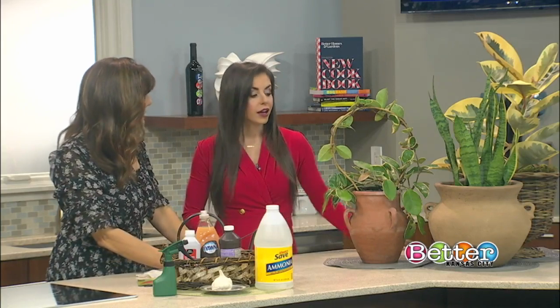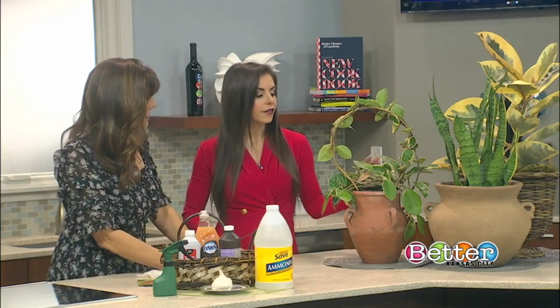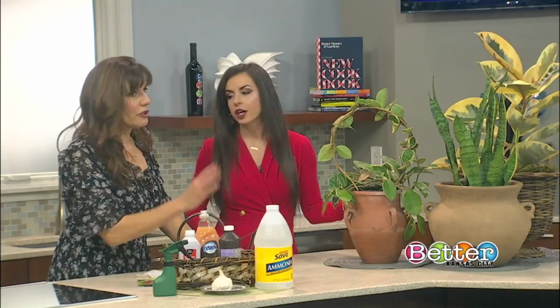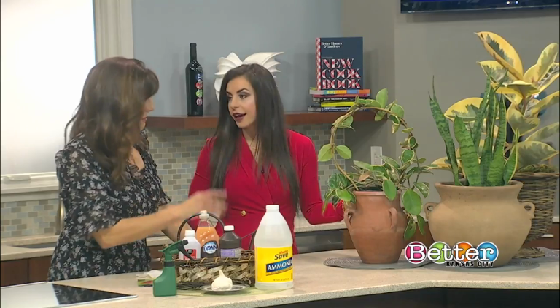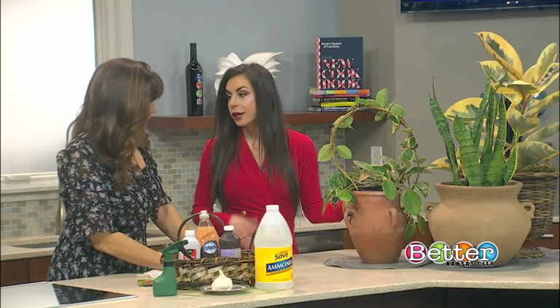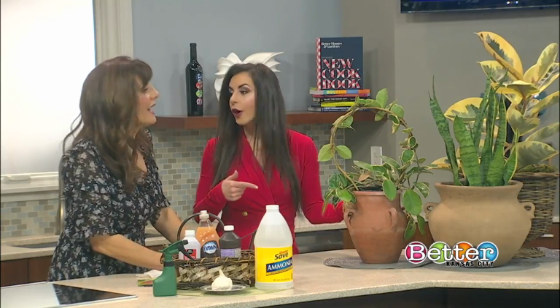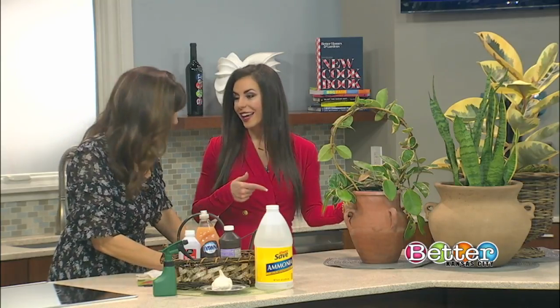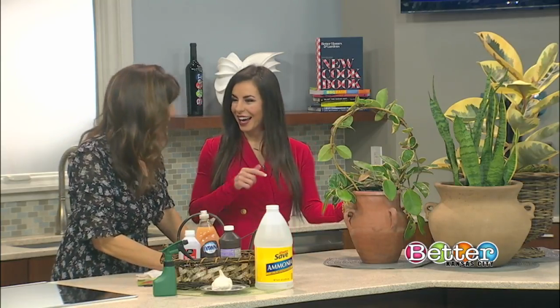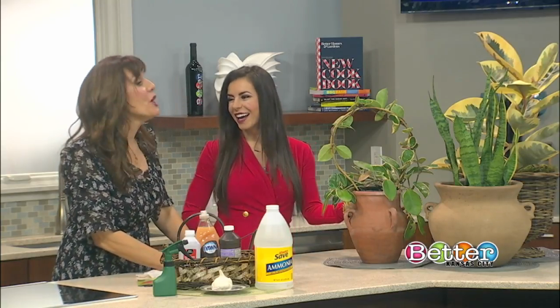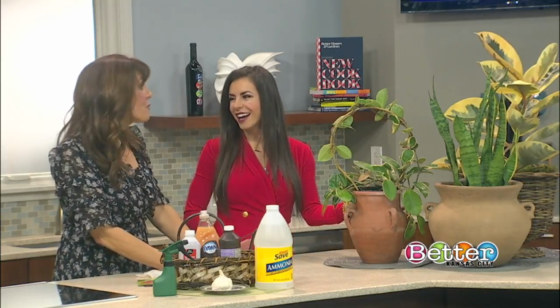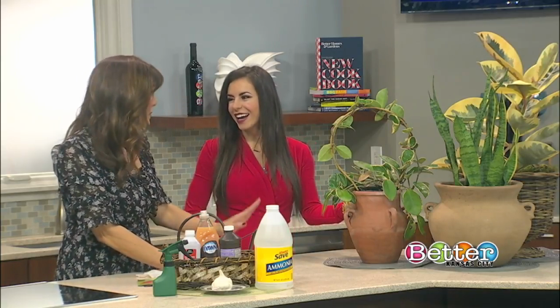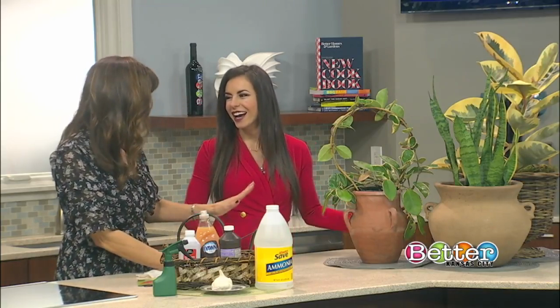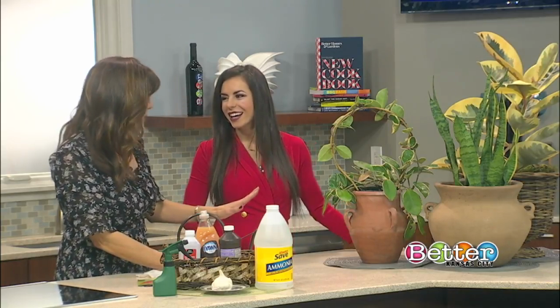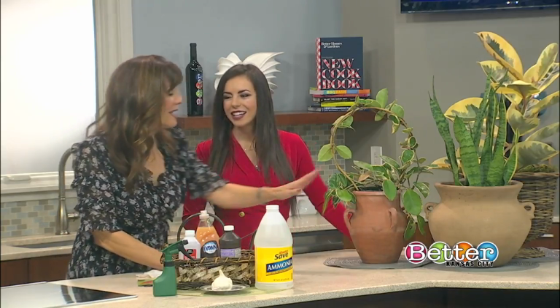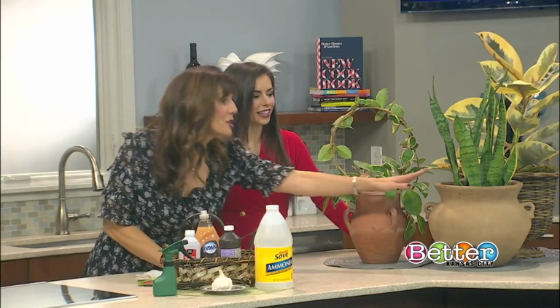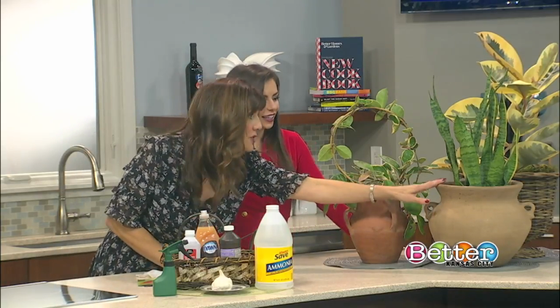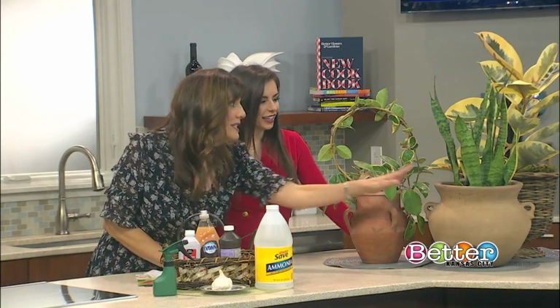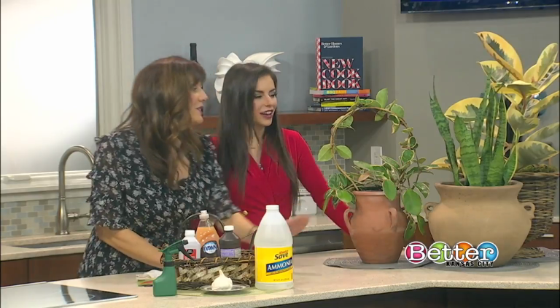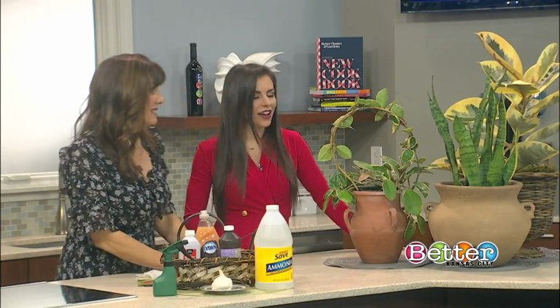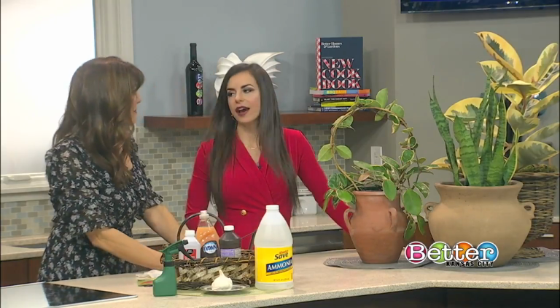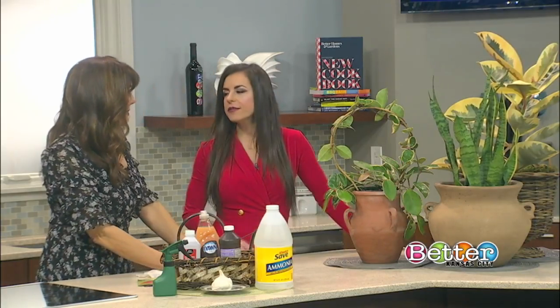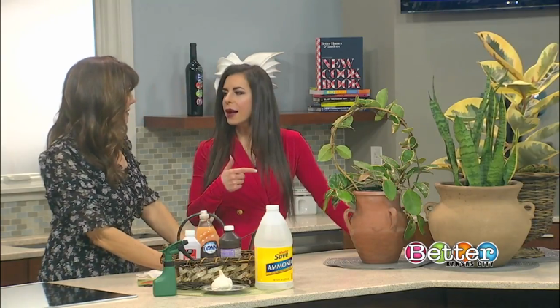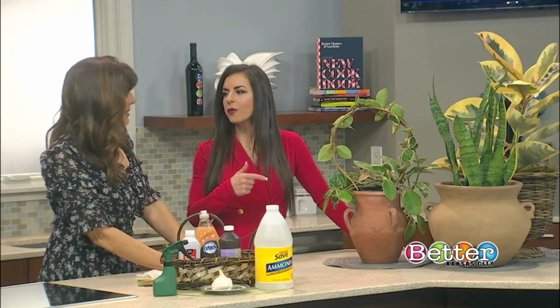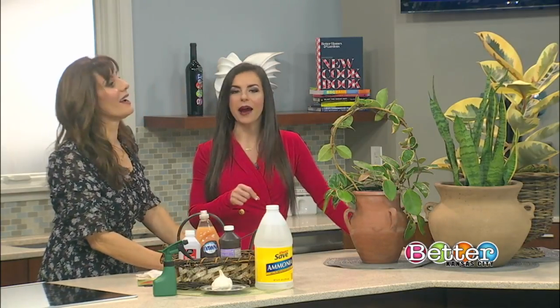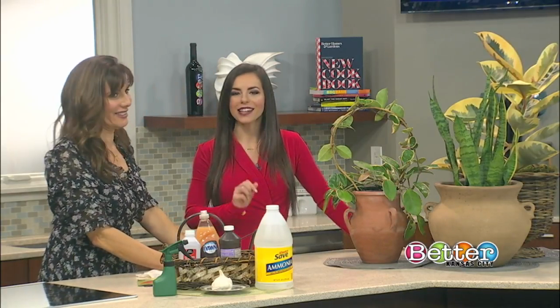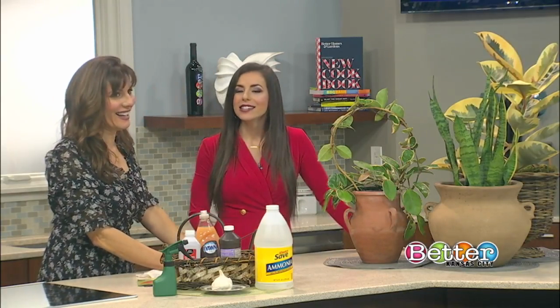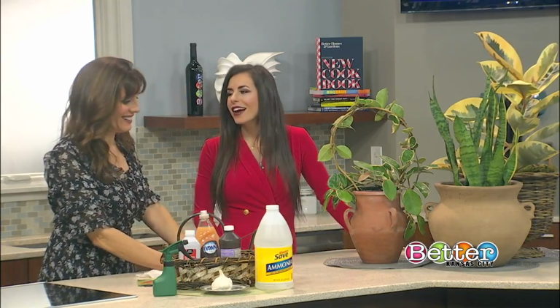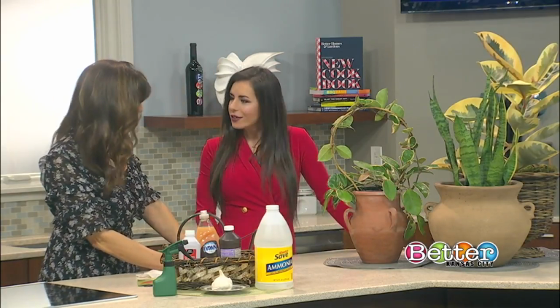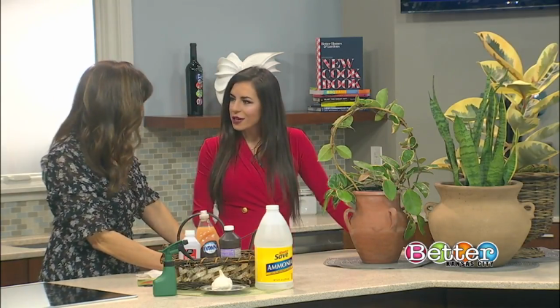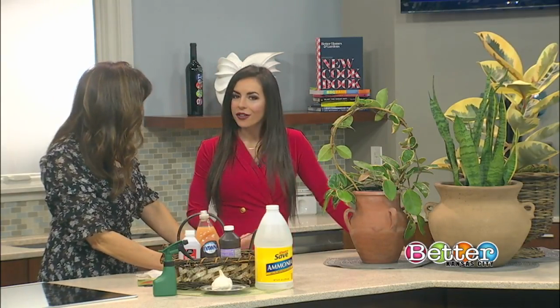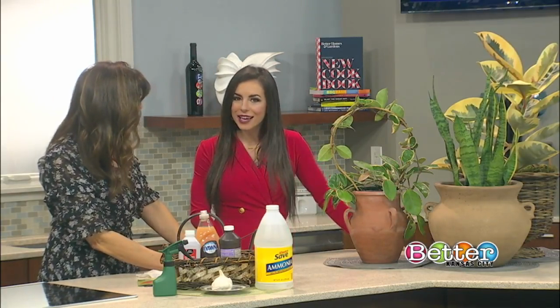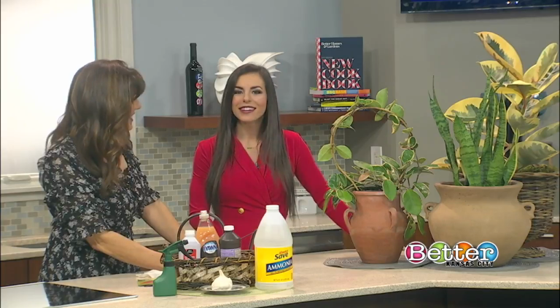So if you want a good plant, go for a Hoya. If you want a really carefree plant, go with the Sansevieria. That might be the one we need. Sara, thank you so much for all those tips!